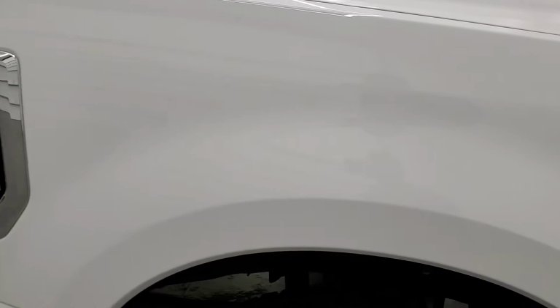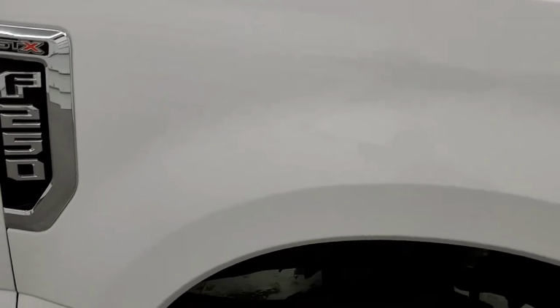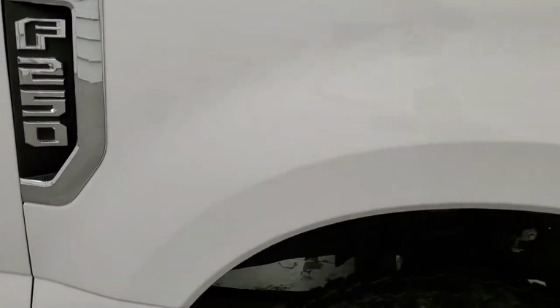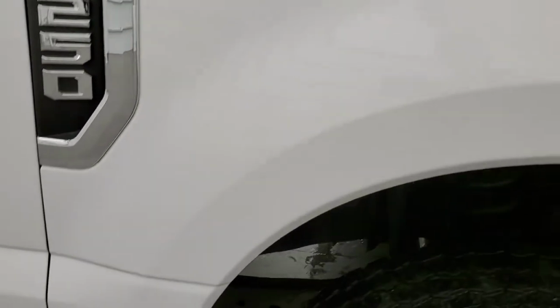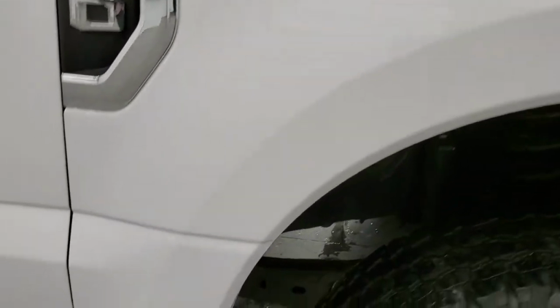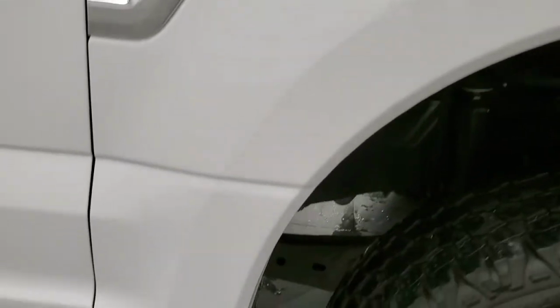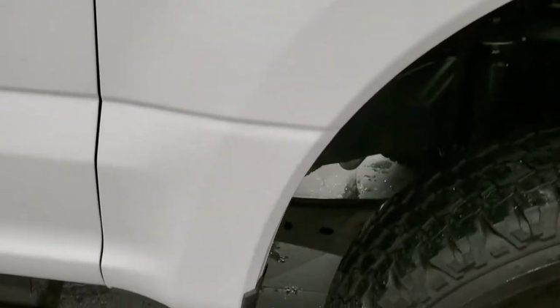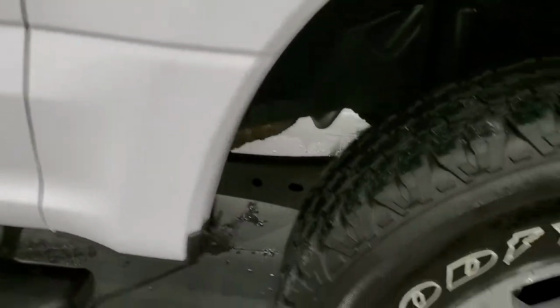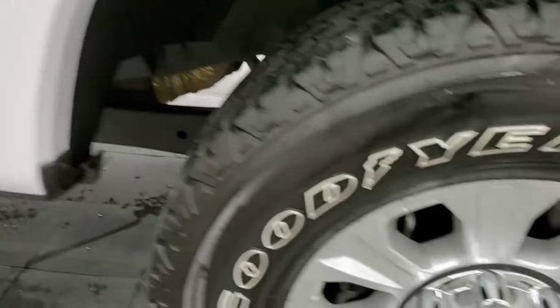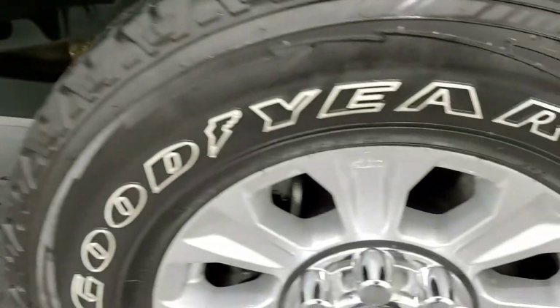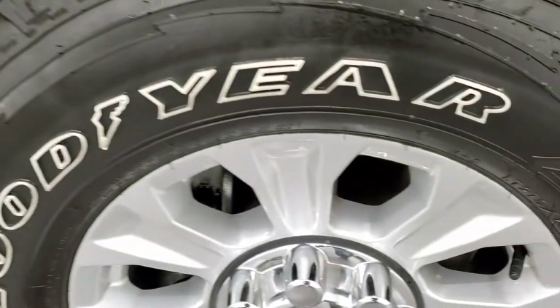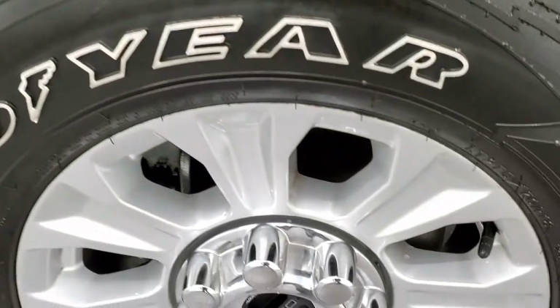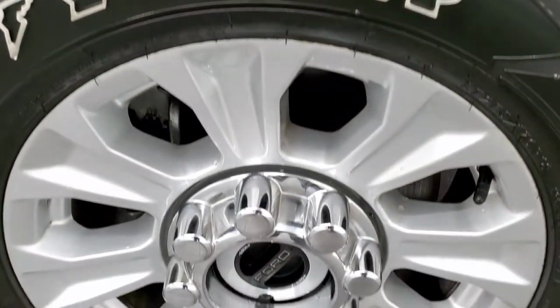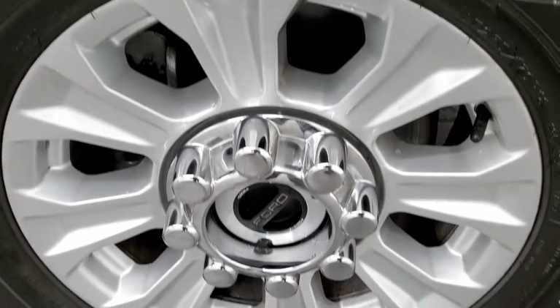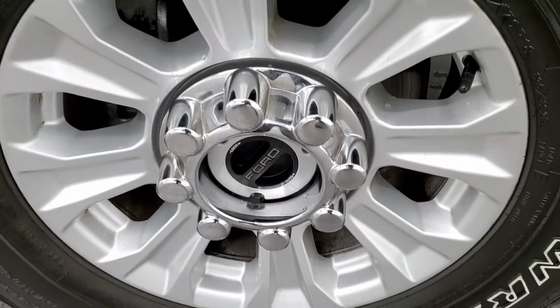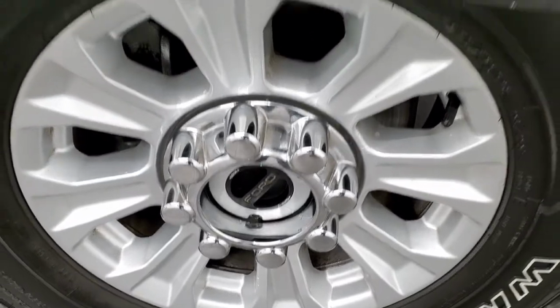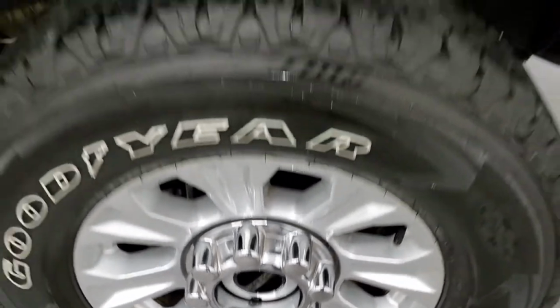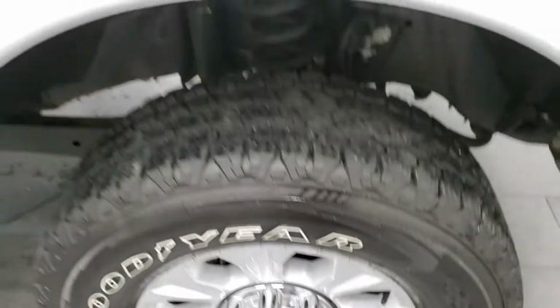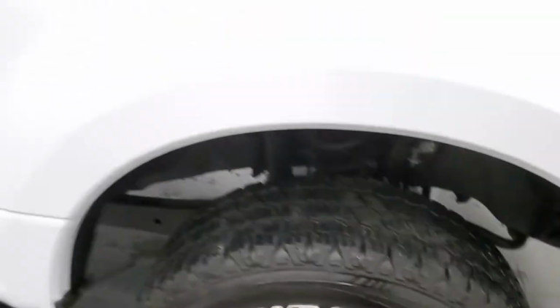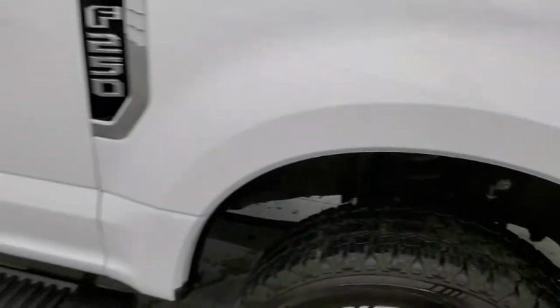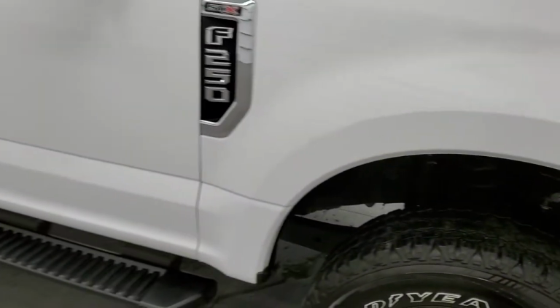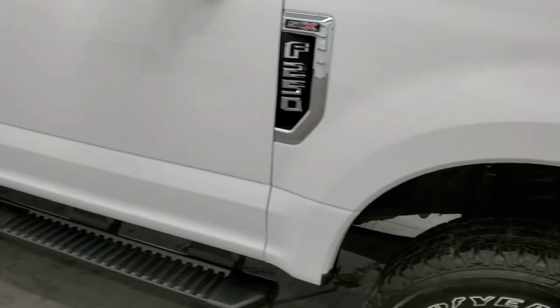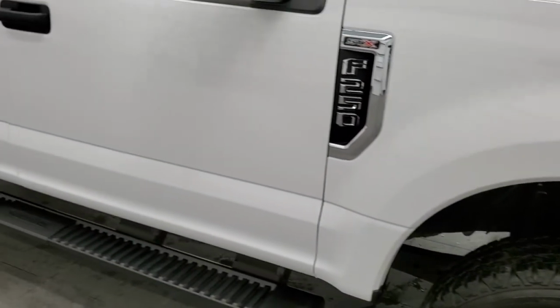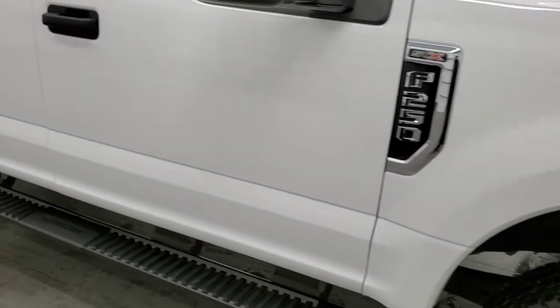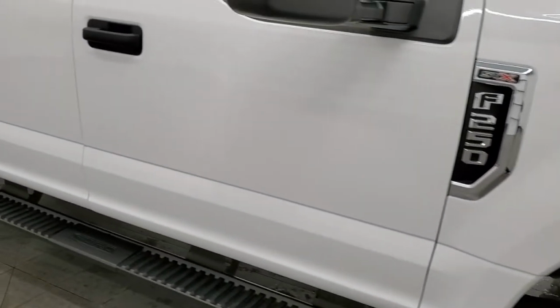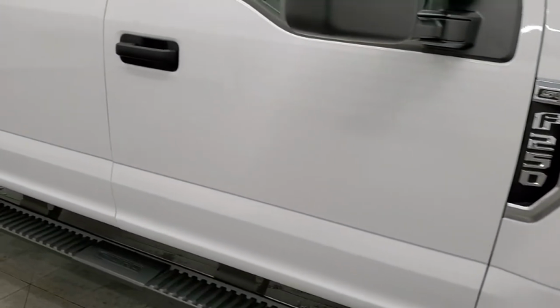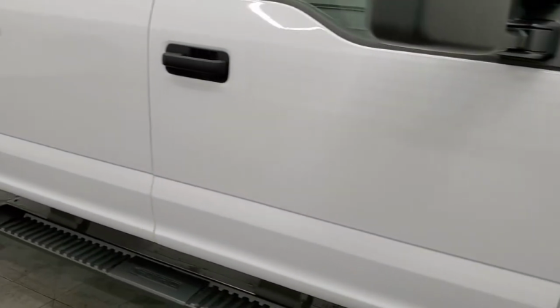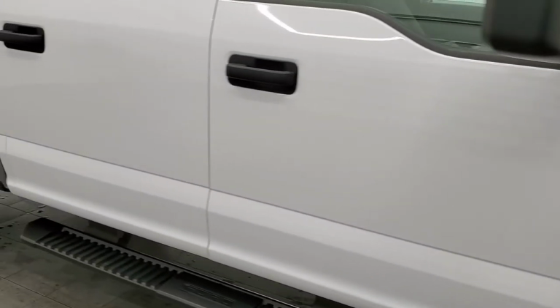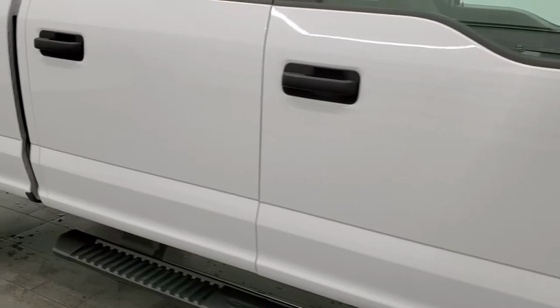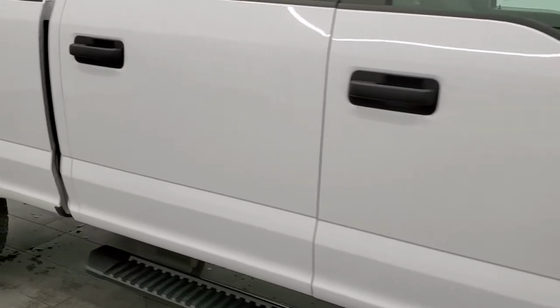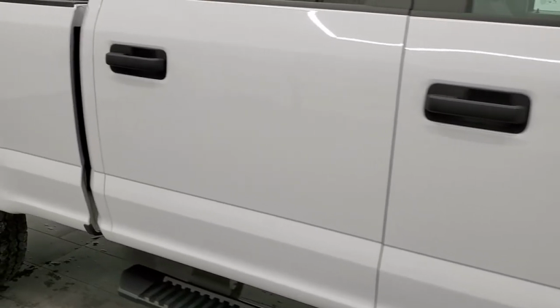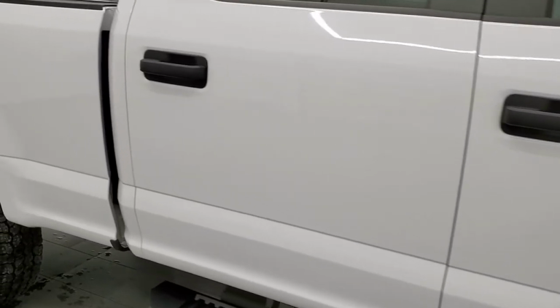The passenger side front fender is absolutely perfect, and the passenger side rim has no scuffs or scrapes. As you go down this side of the truck, take note of how clean the body is and how reflective and mirror-like that paint is.